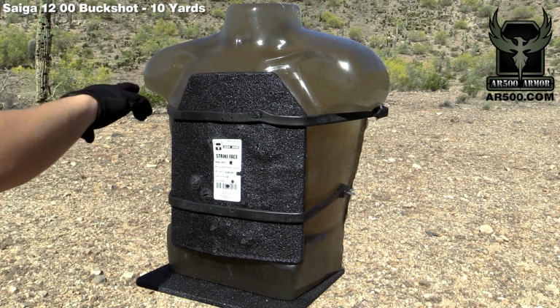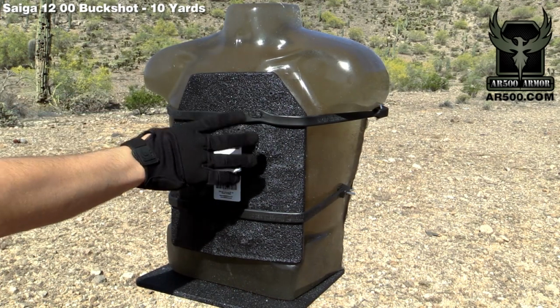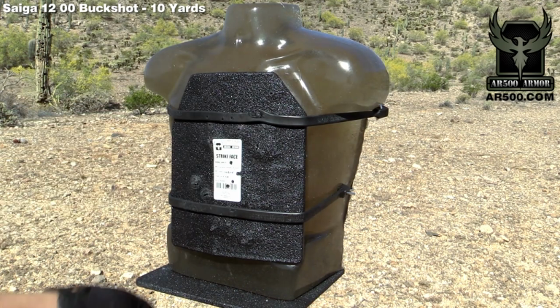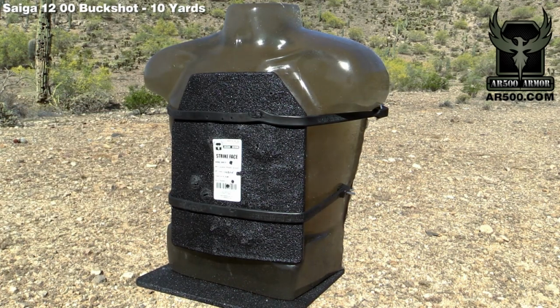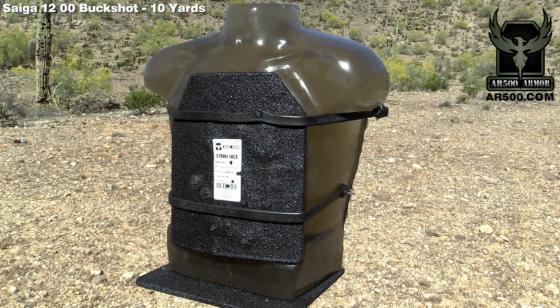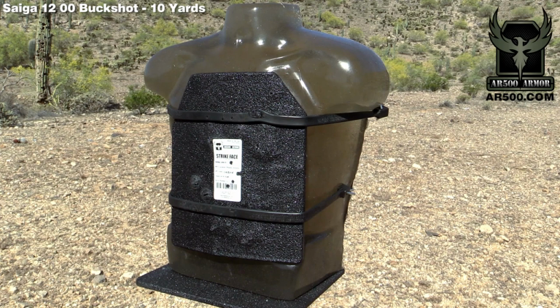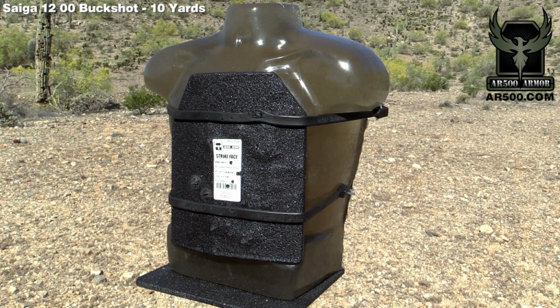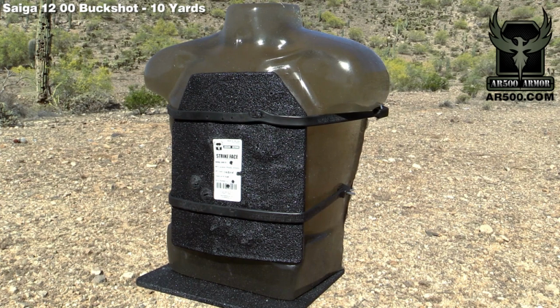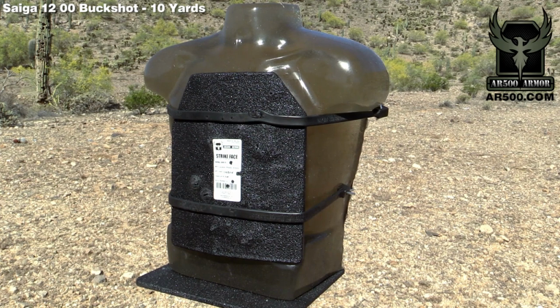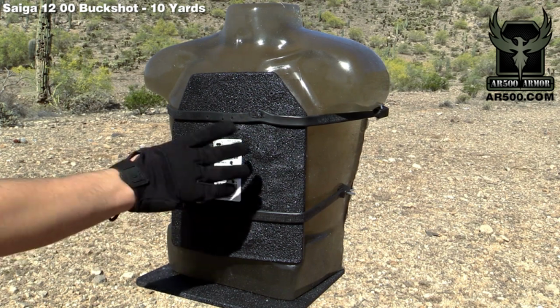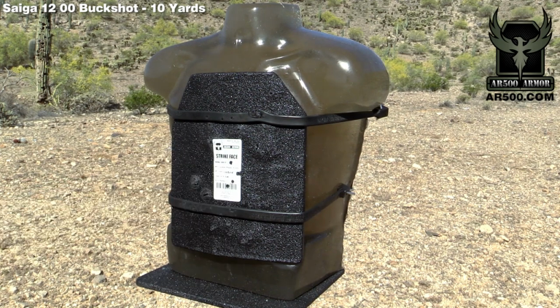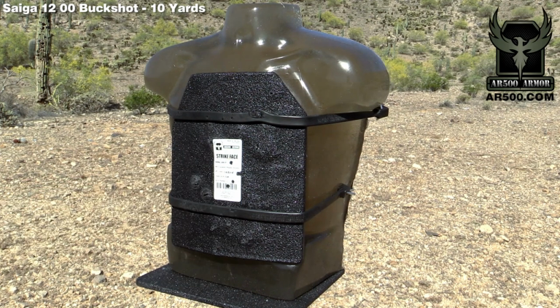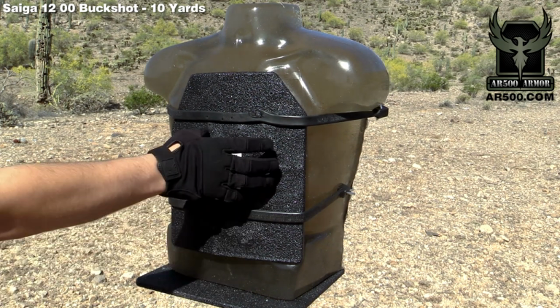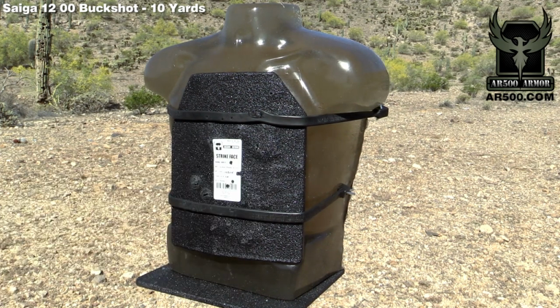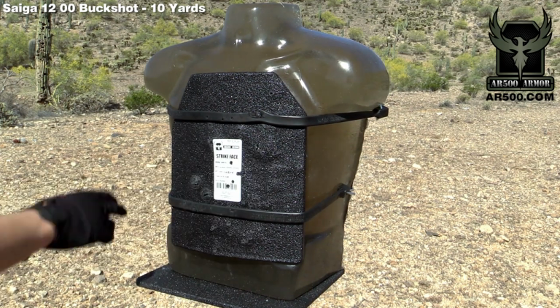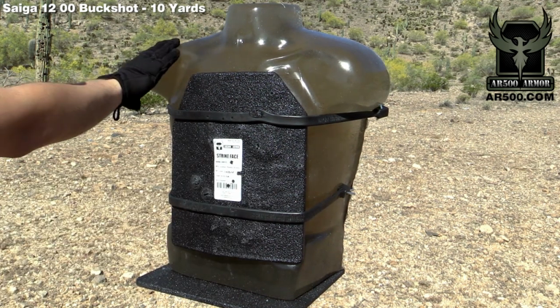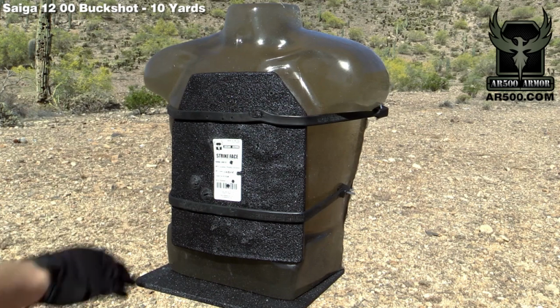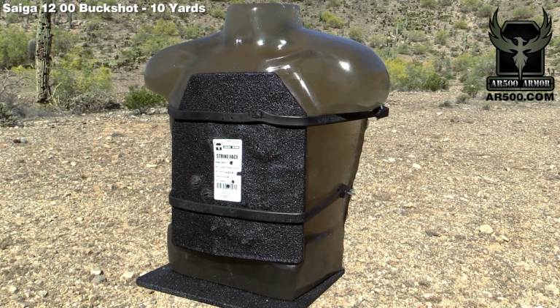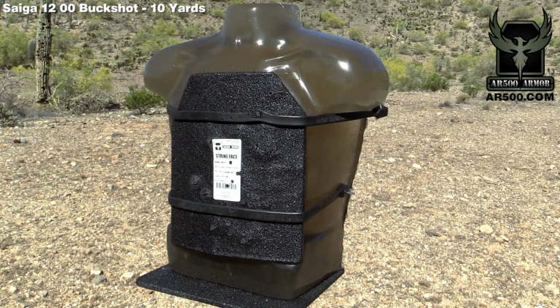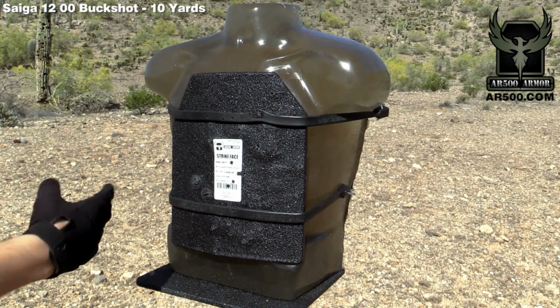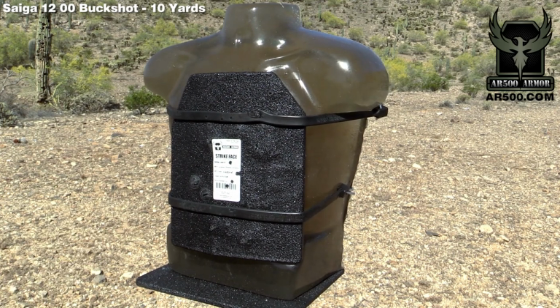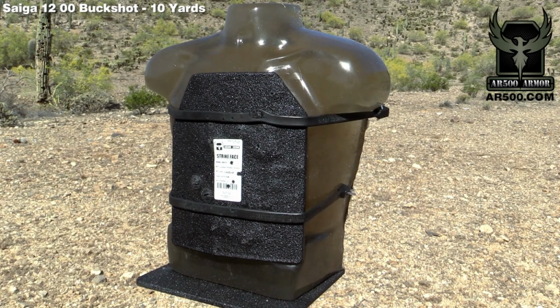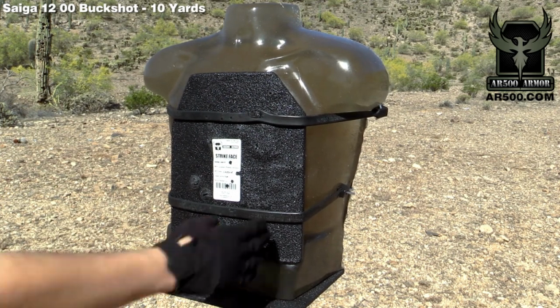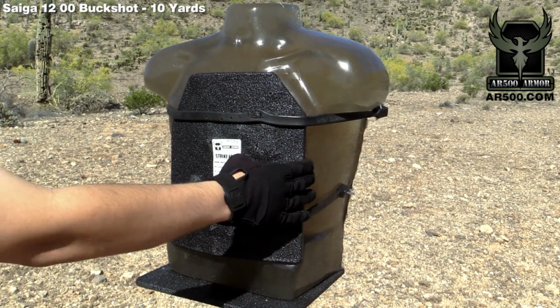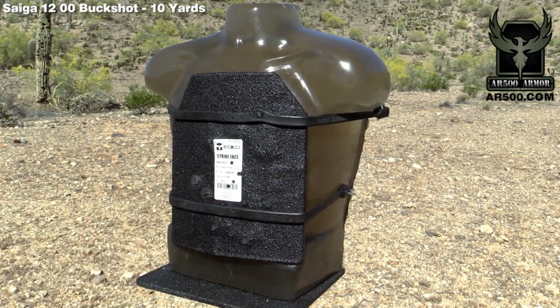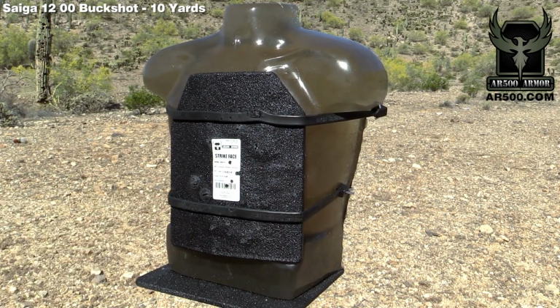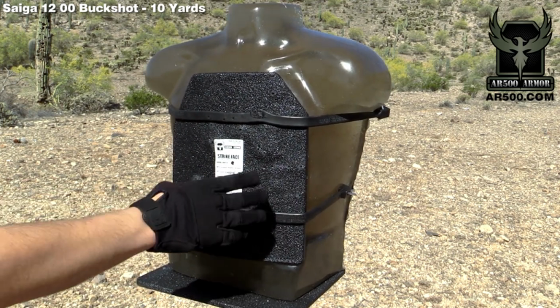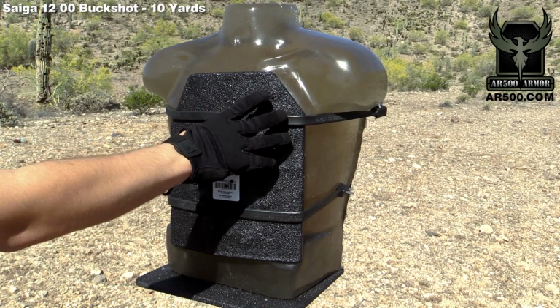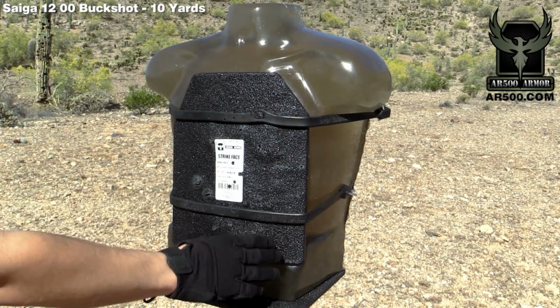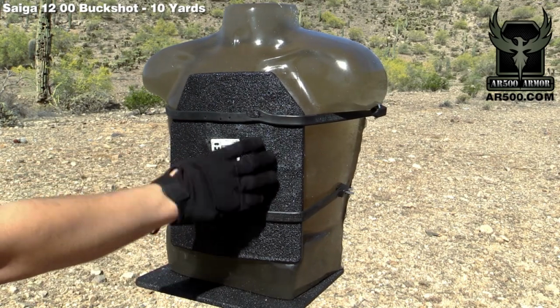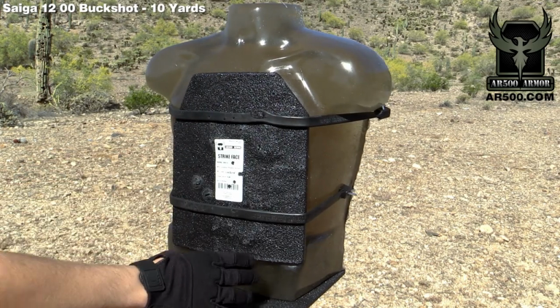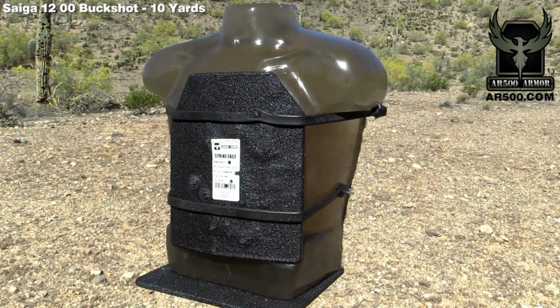I managed to get everything on the plate, so obviously one of the benefits of using buckshot is having a pattern. Everything was intact. We didn't have any penetration or flyers on the torso, and it looks like everything was fully contained. We have a lot of it on the right-hand side of the plate.